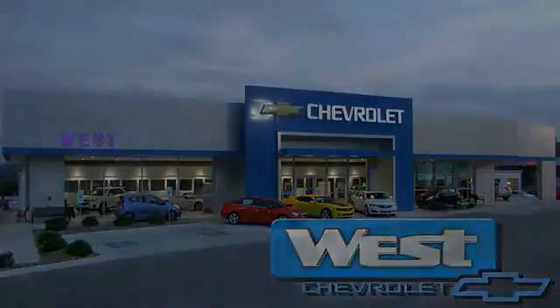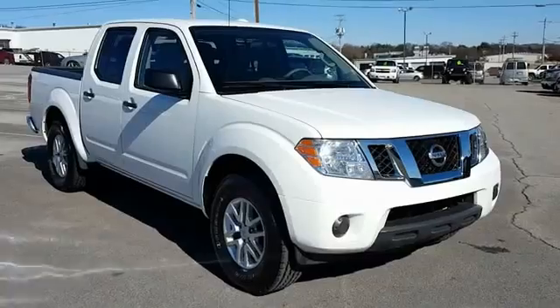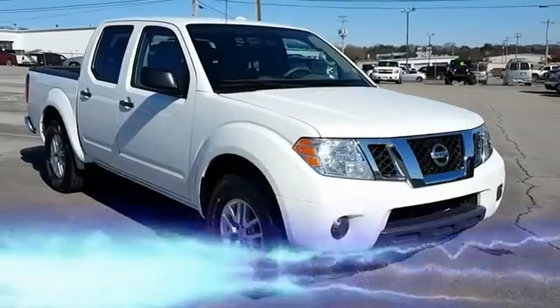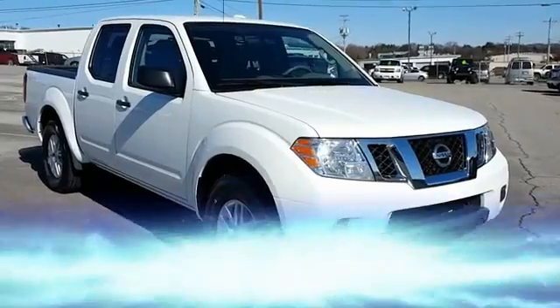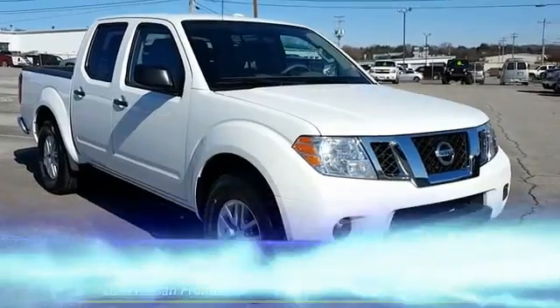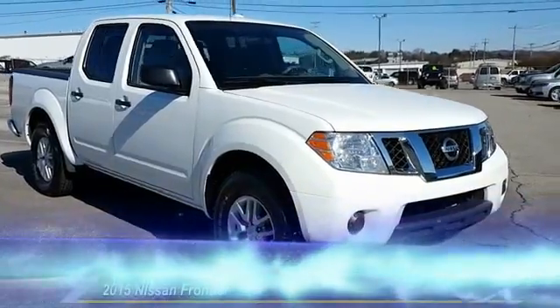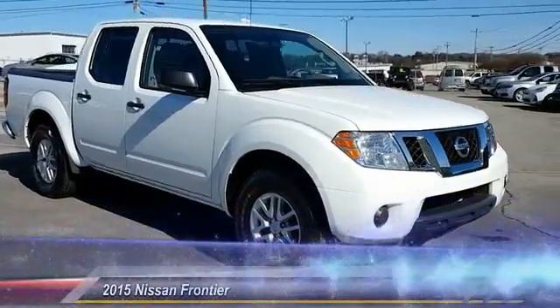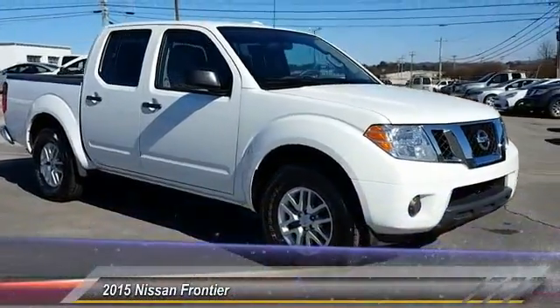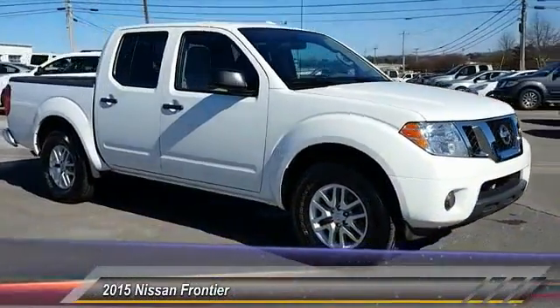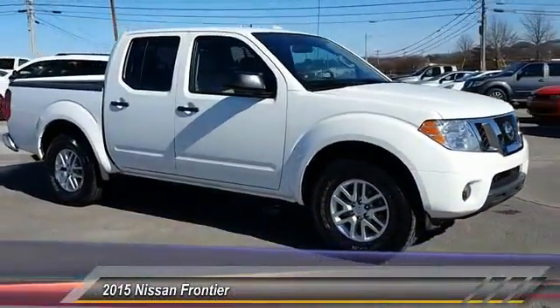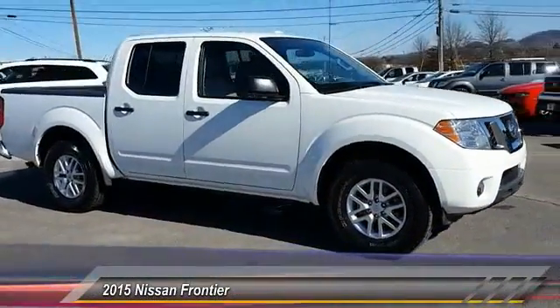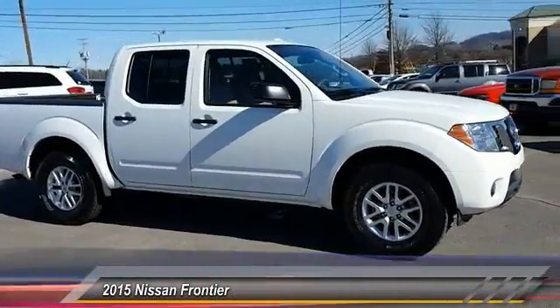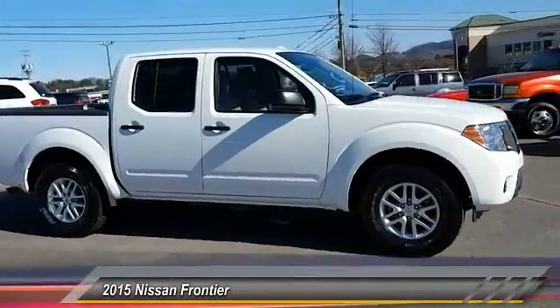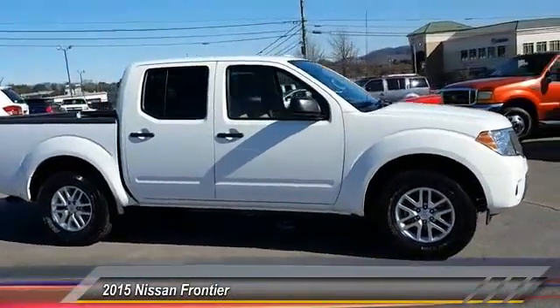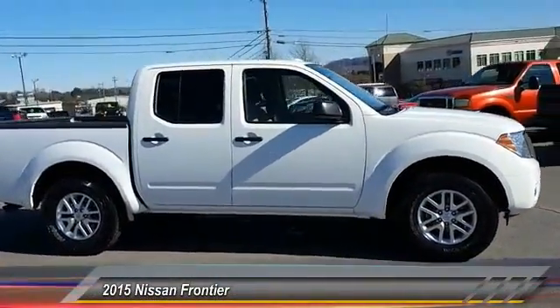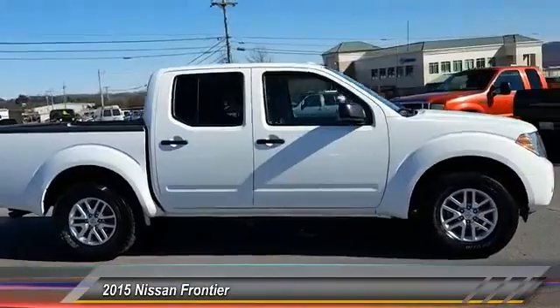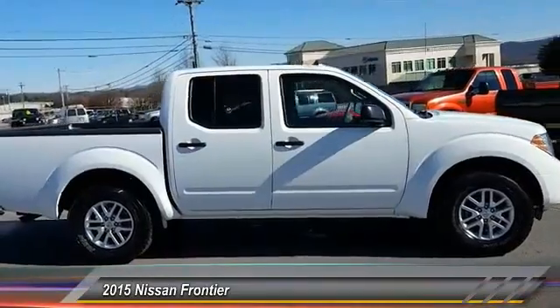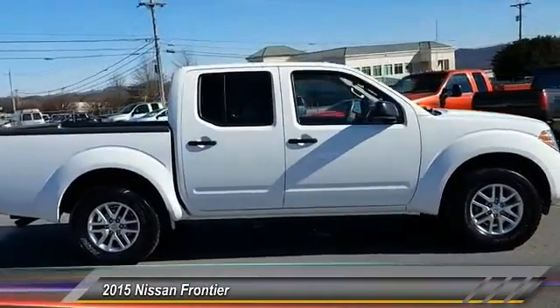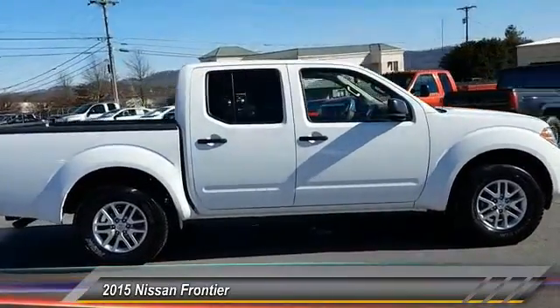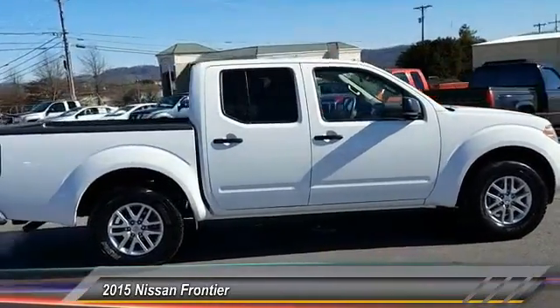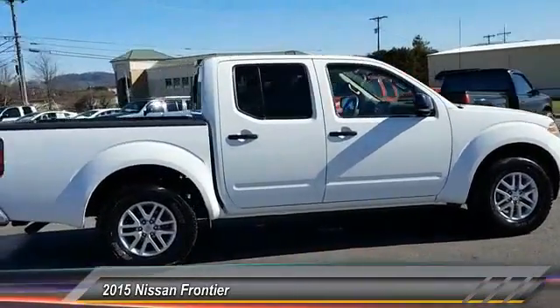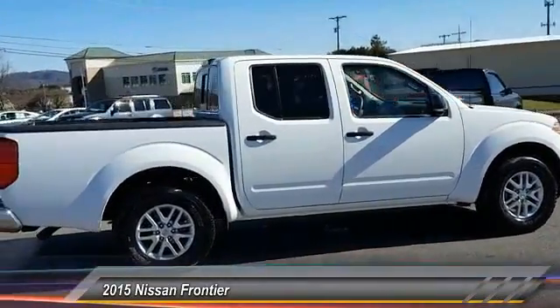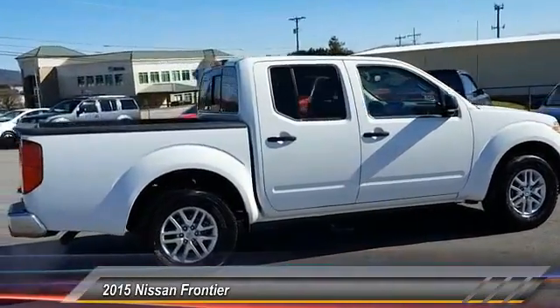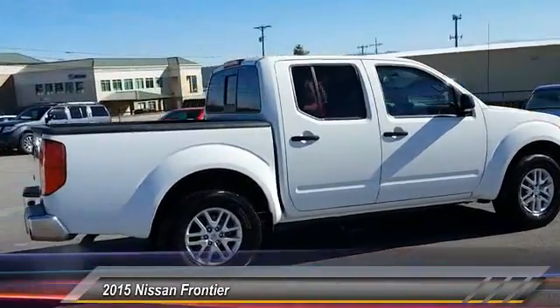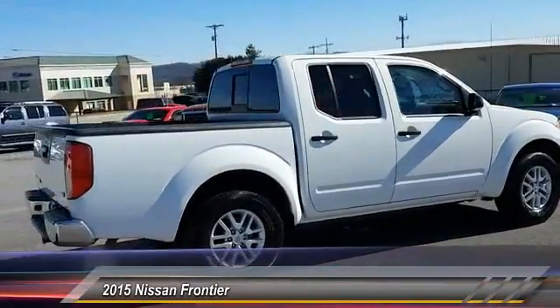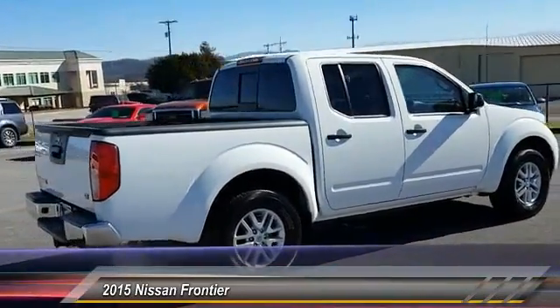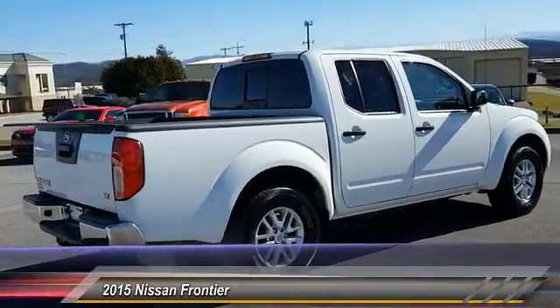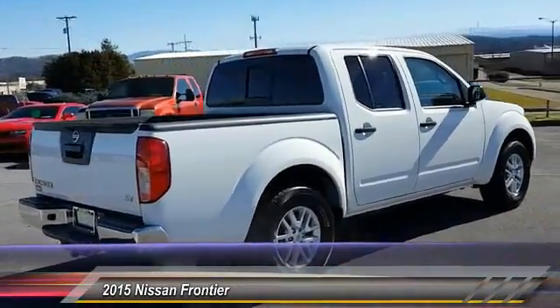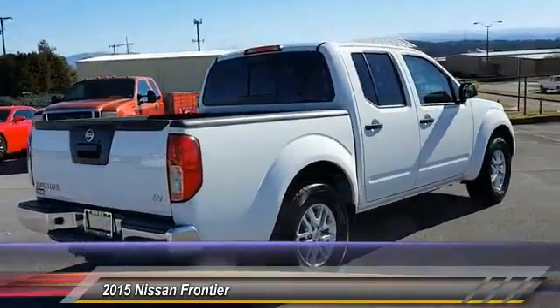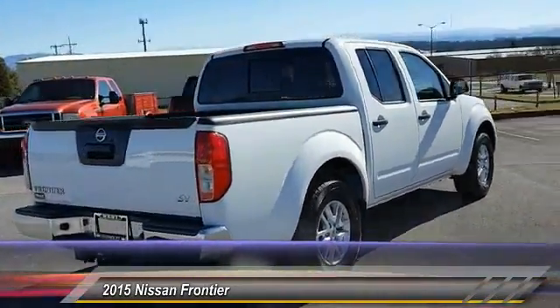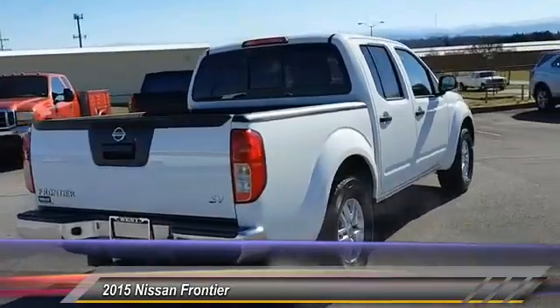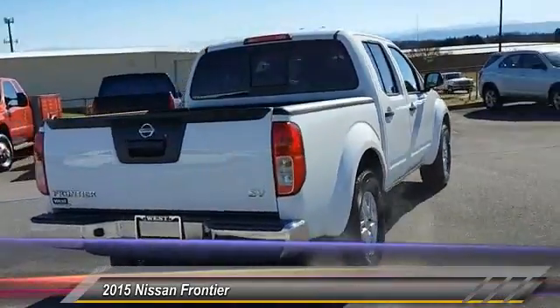The 2015 Frontier. The Nissan Frontier offers a full-length, fully boxed frame for strength, serious off-road capabilities, and a five-star rating for side impact crash safety.